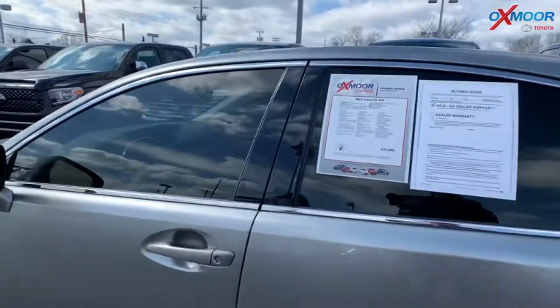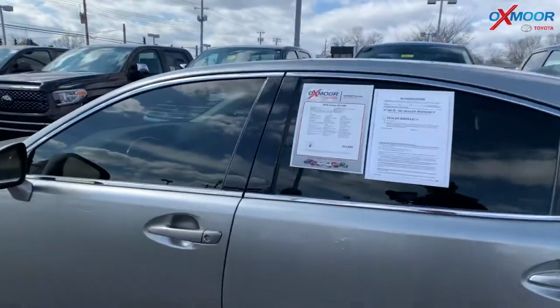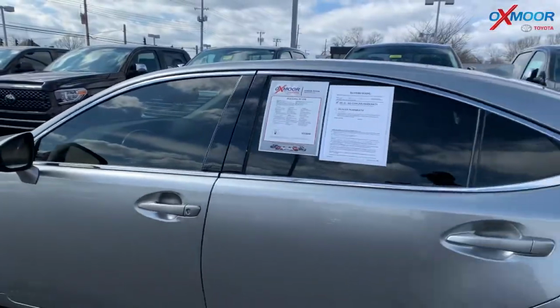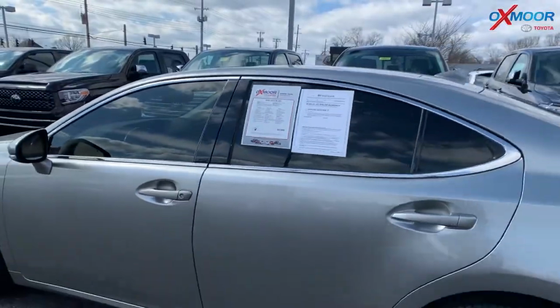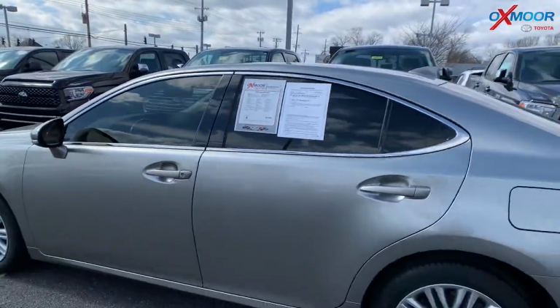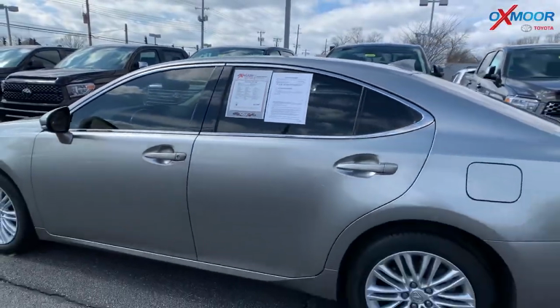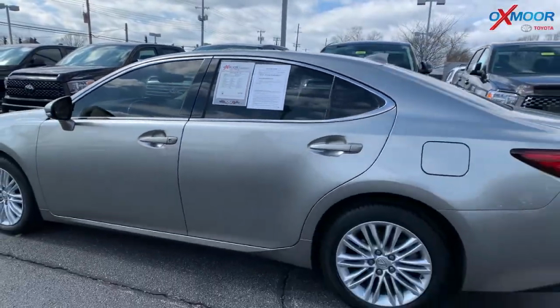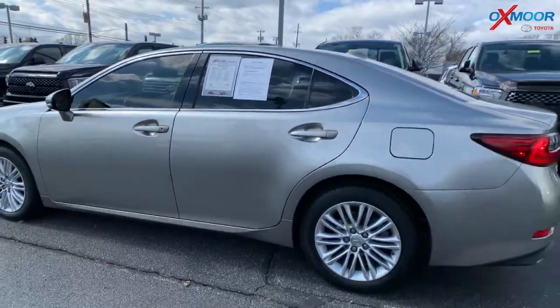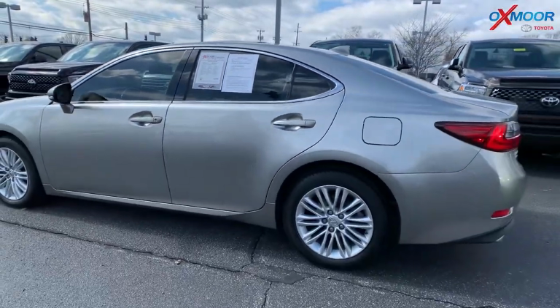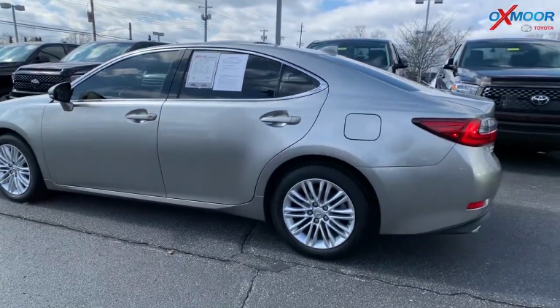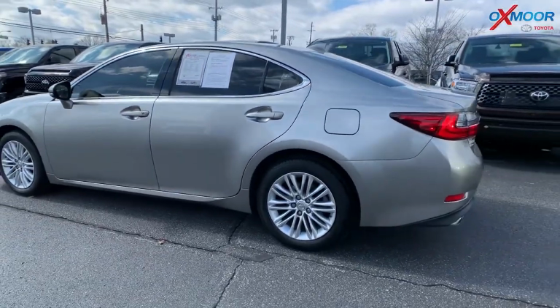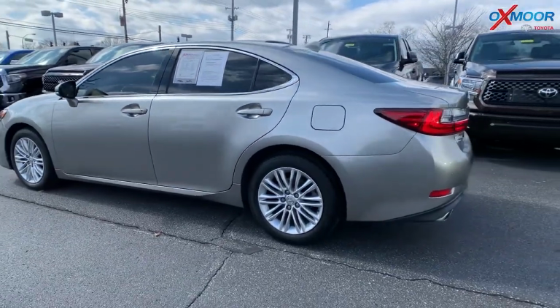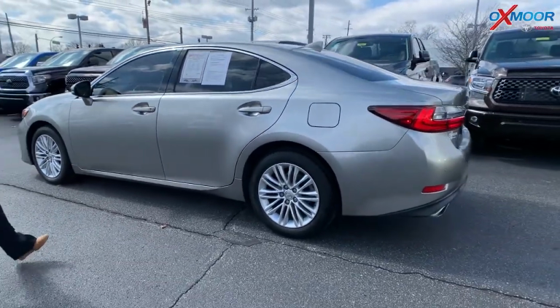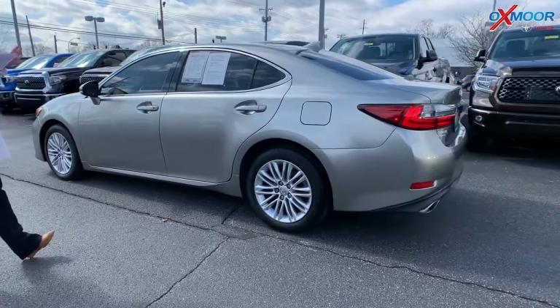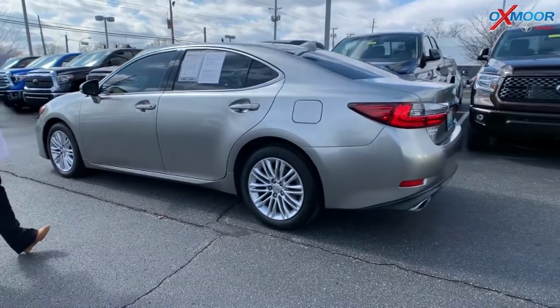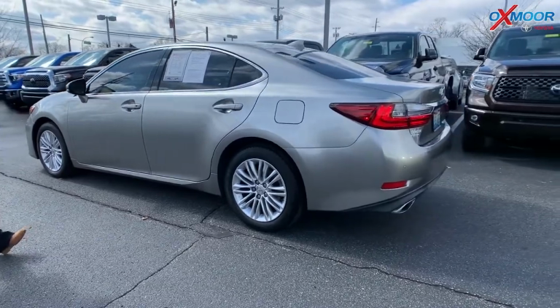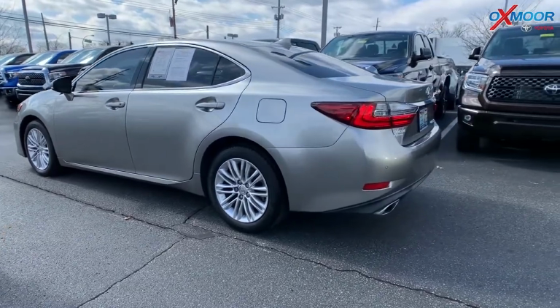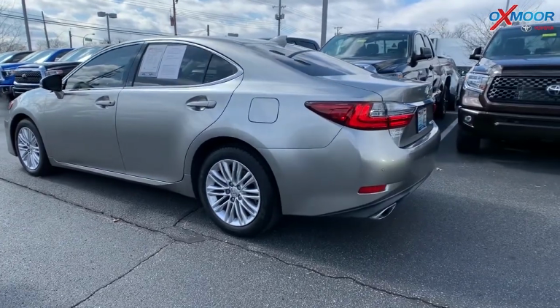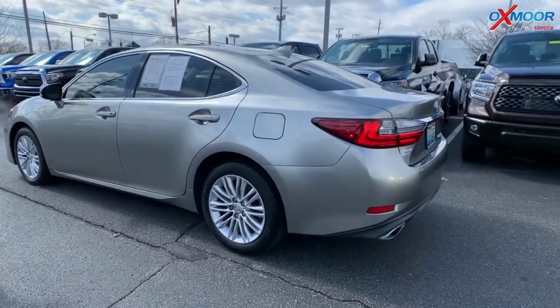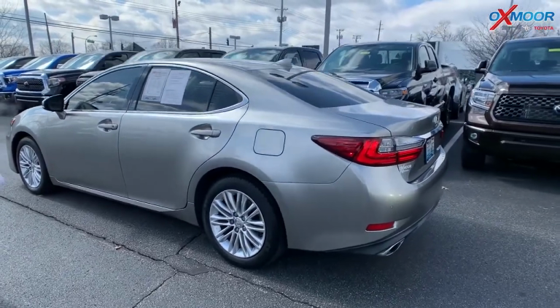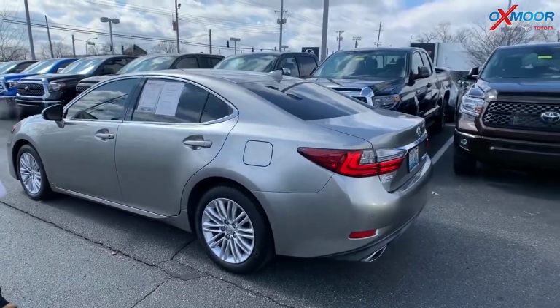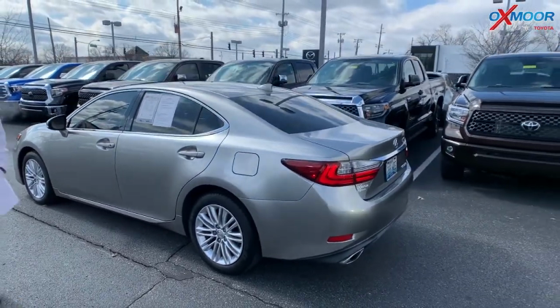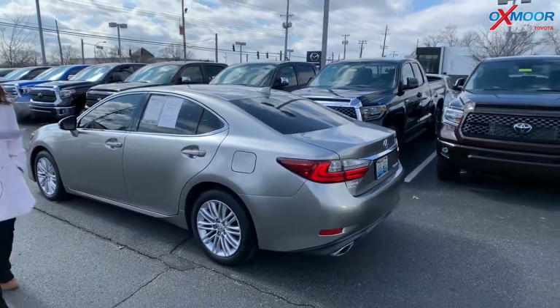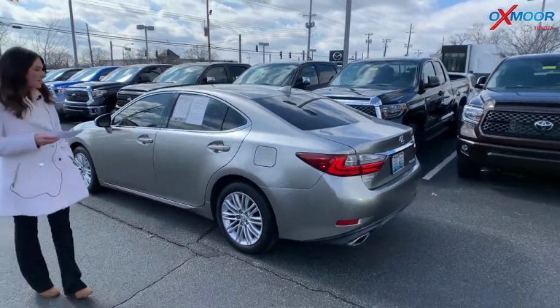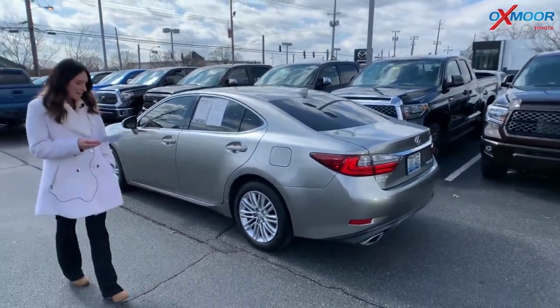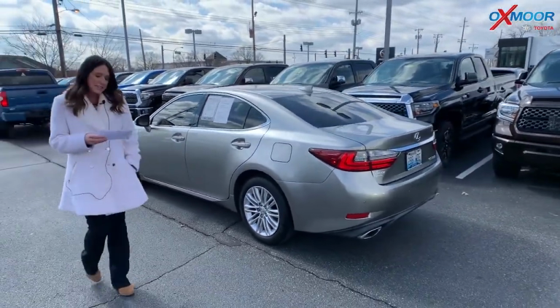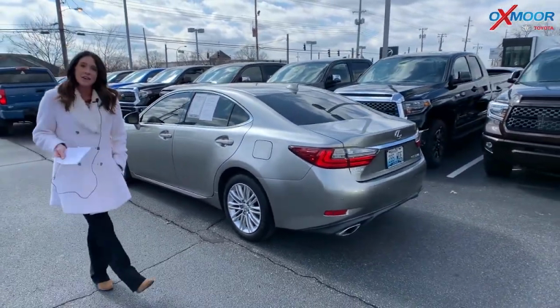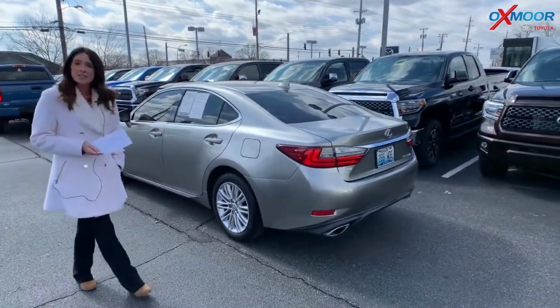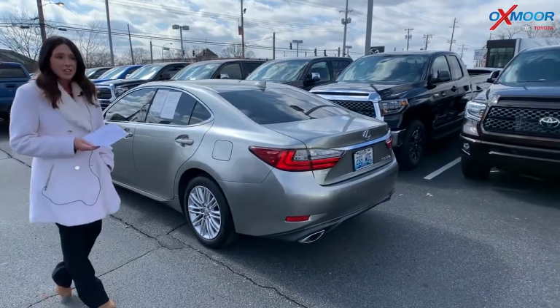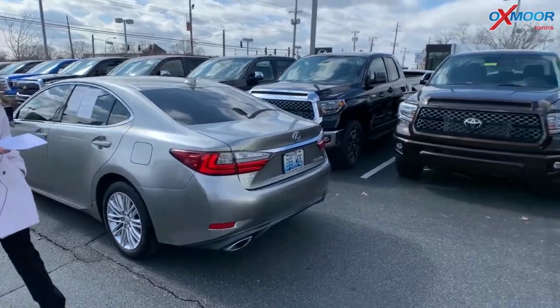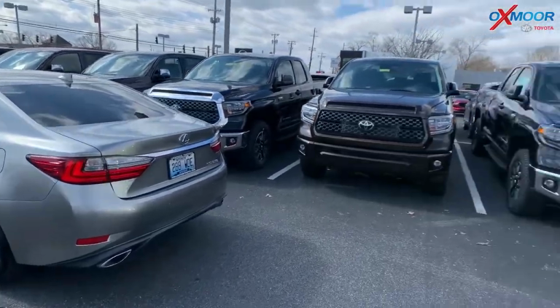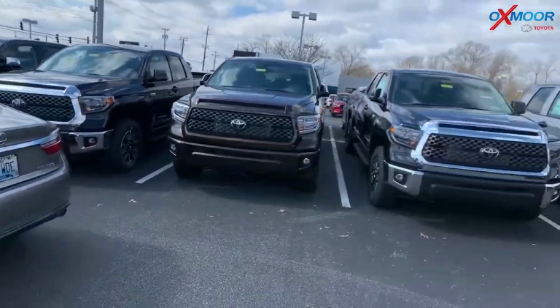And the vehicle has blind spot monitoring with the rear cross traffic alert. That interior color is called Flaxen Leather. Mileage on here is 86,399. And the price is $19,995.